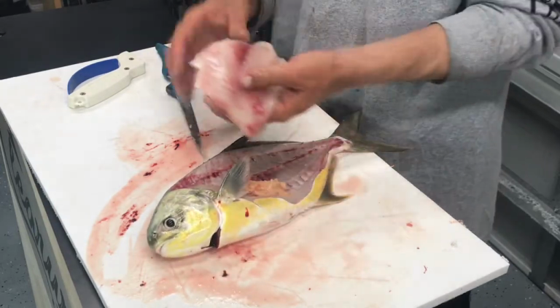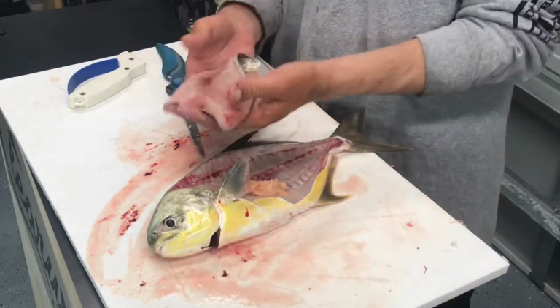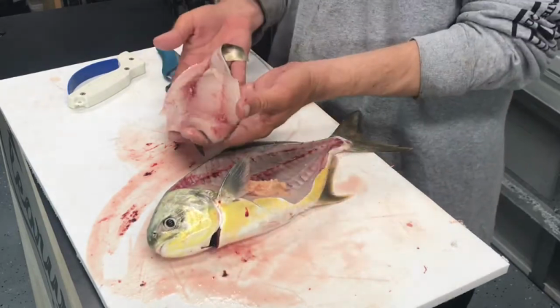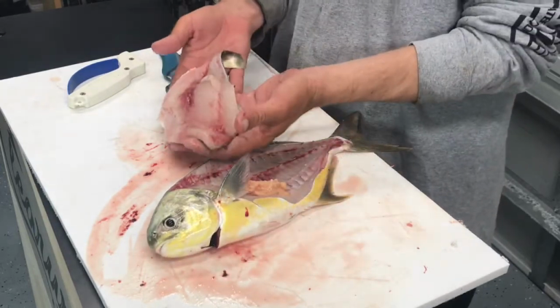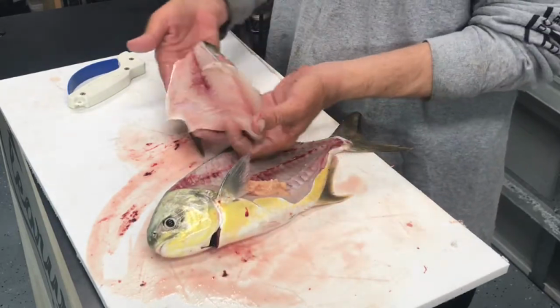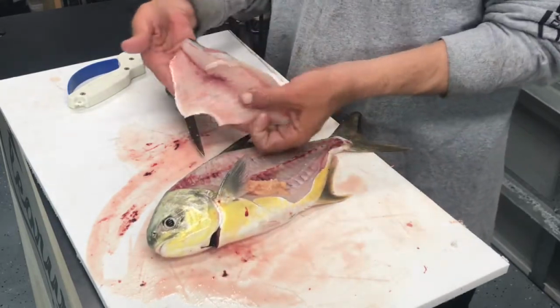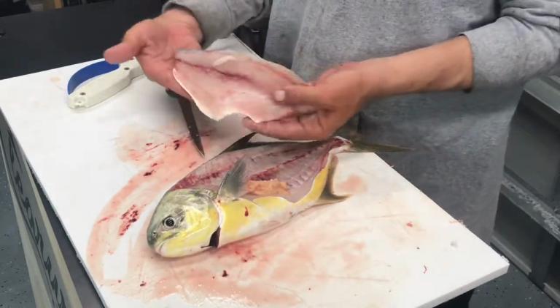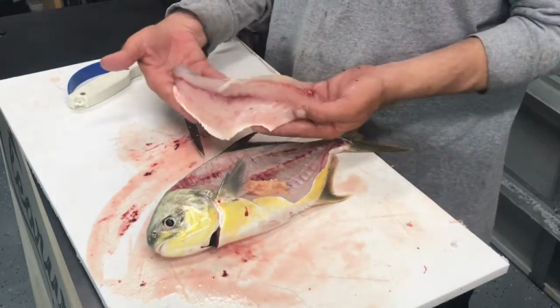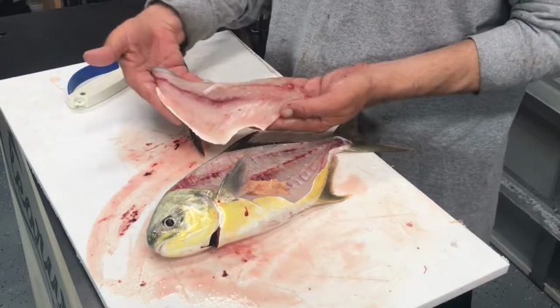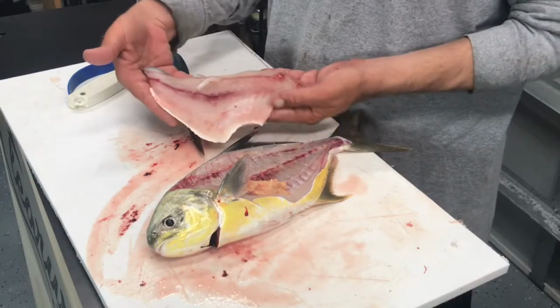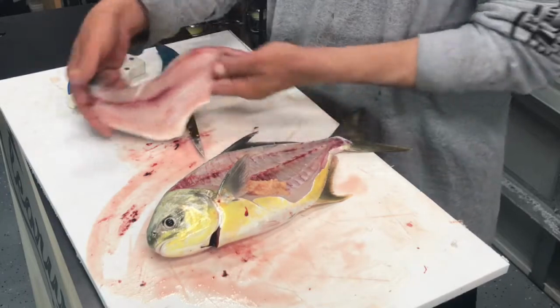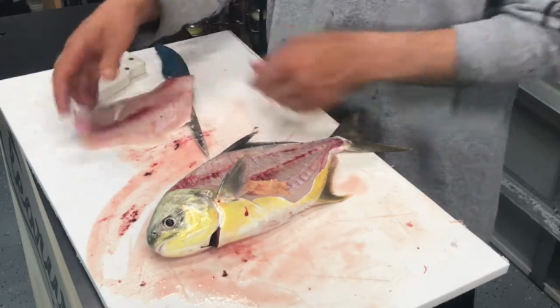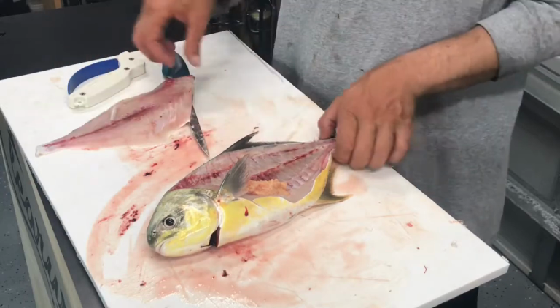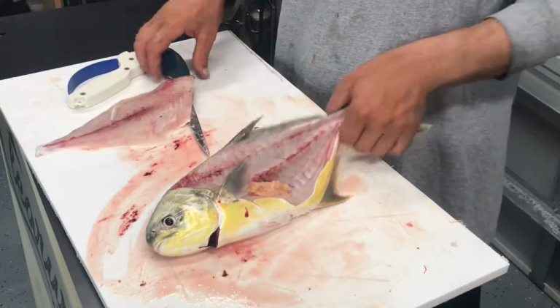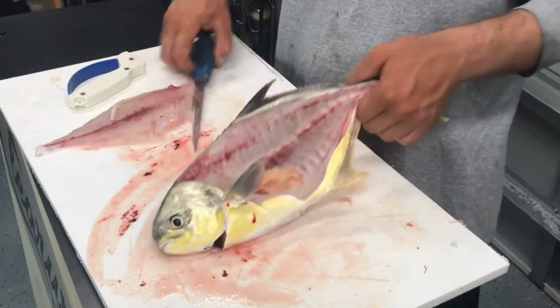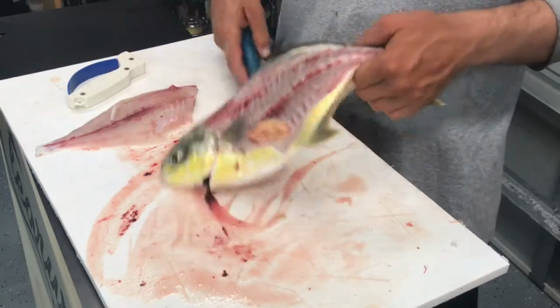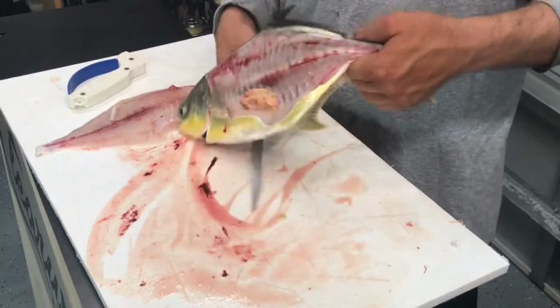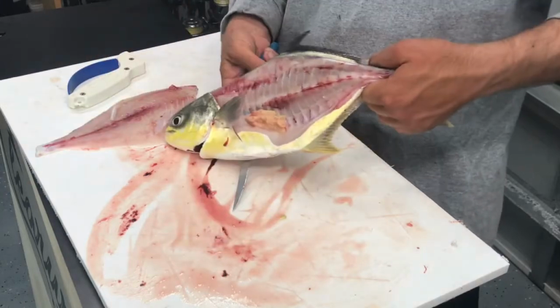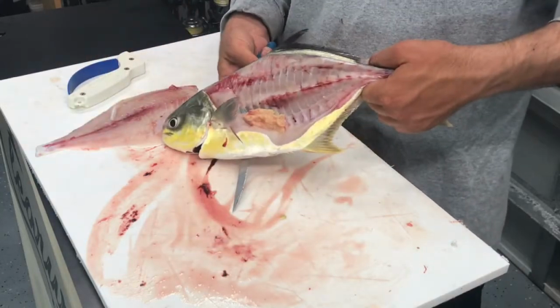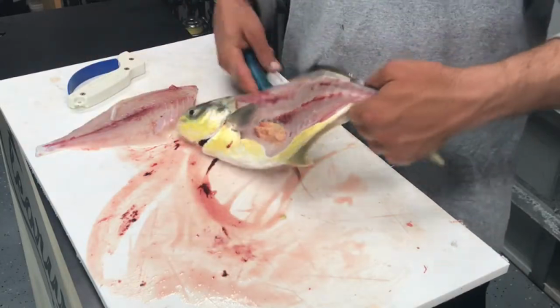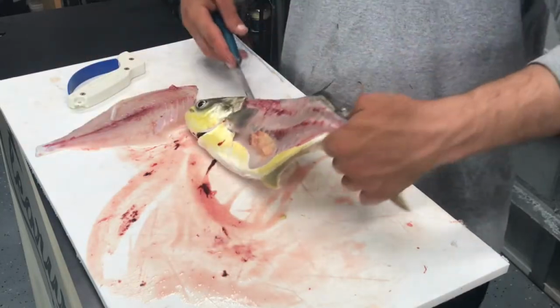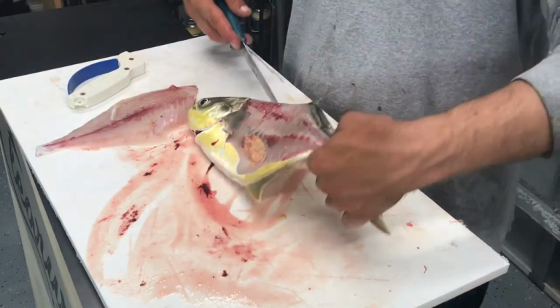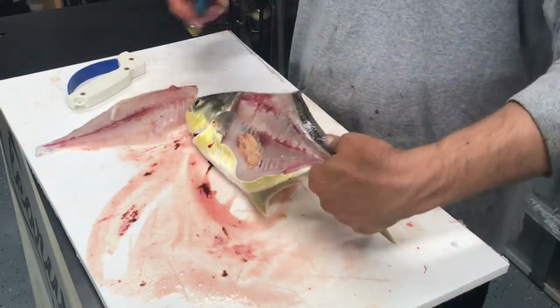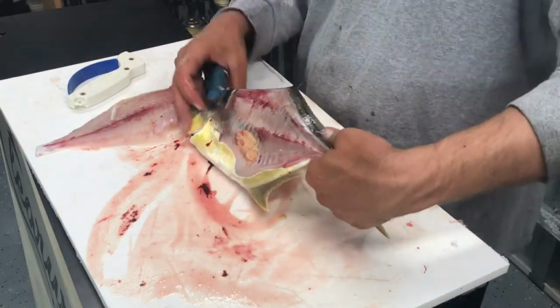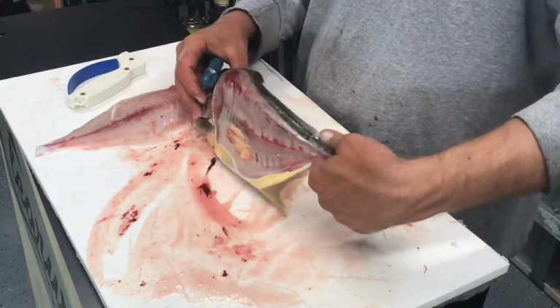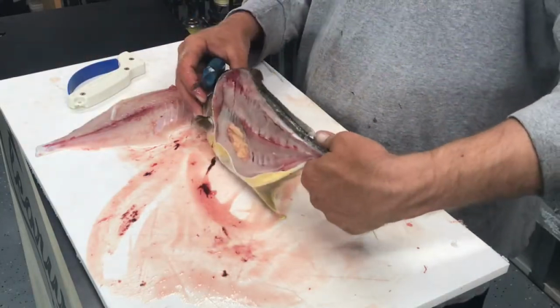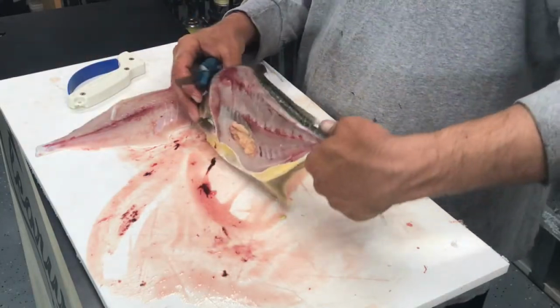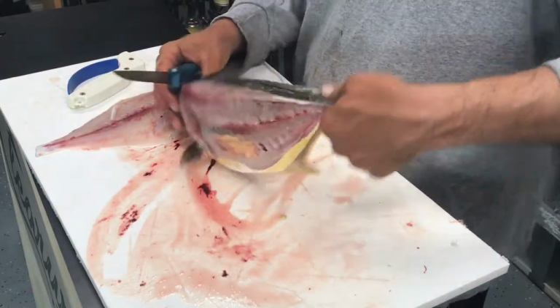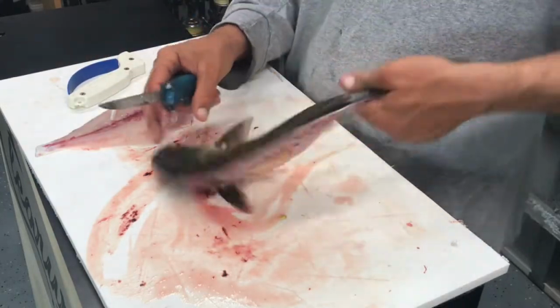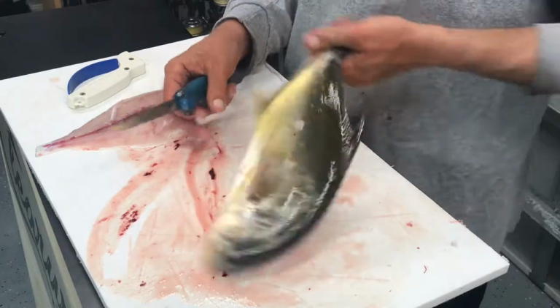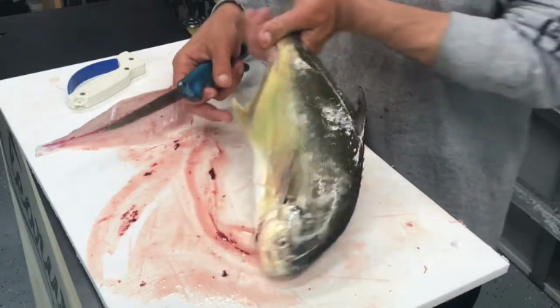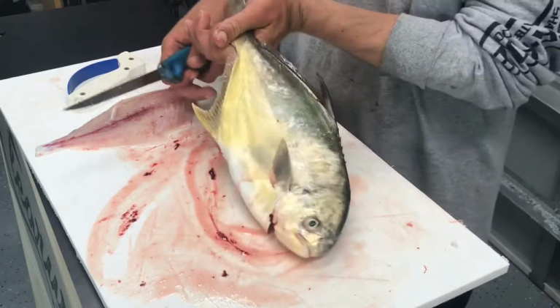There's the pompano fillet right here. Now we have the fish filleted out and we're going to go ahead and do the other side.